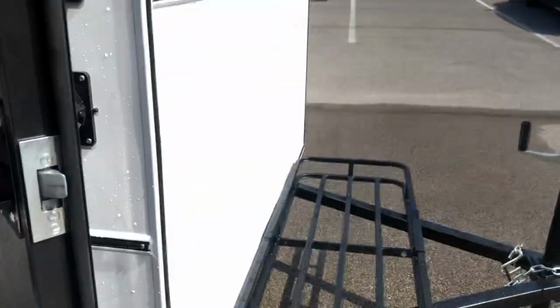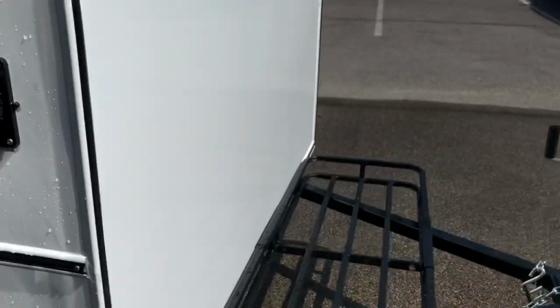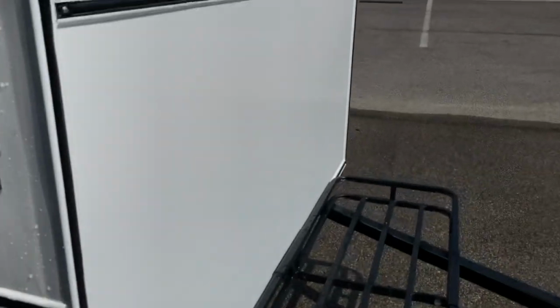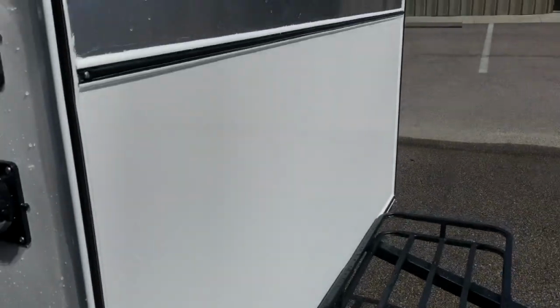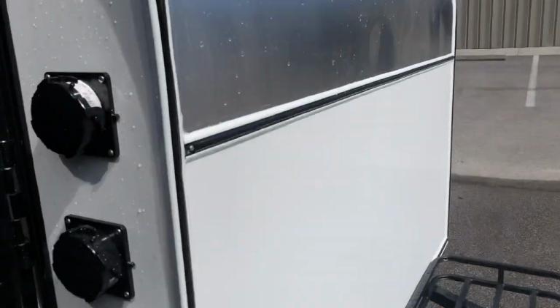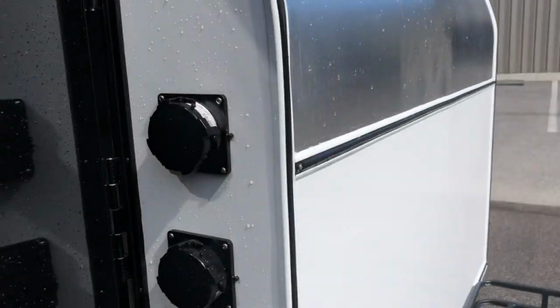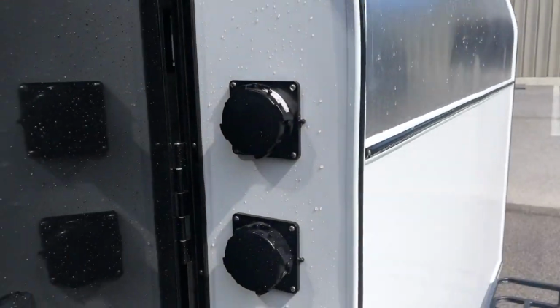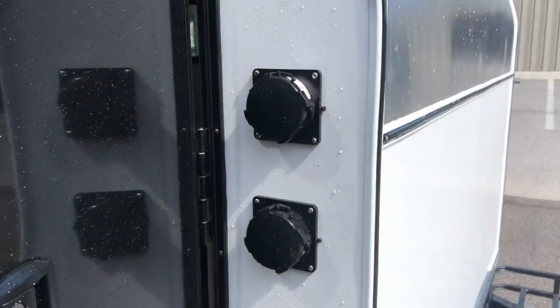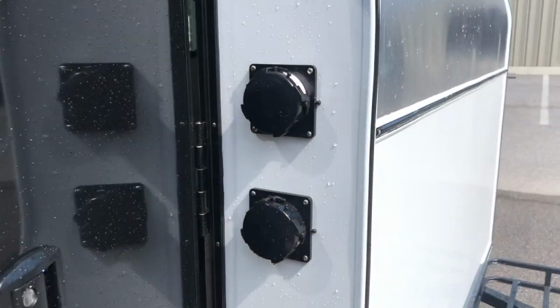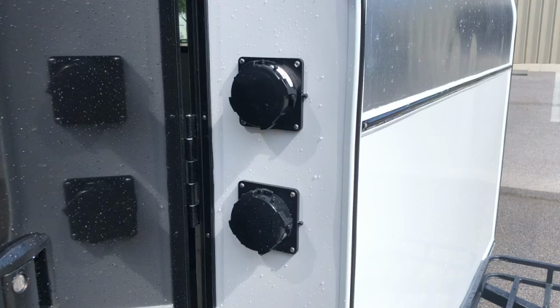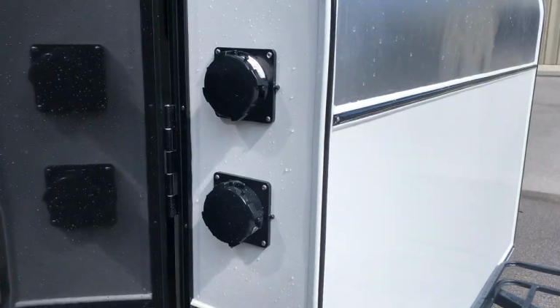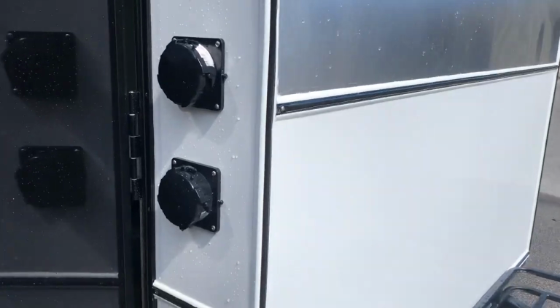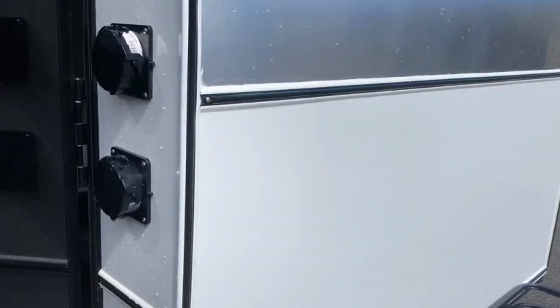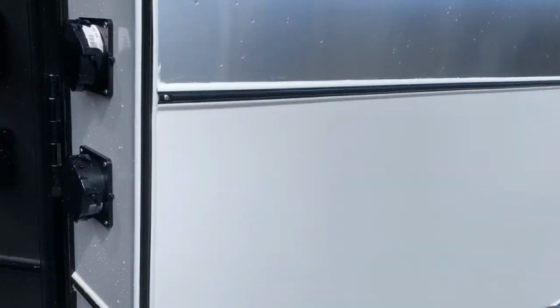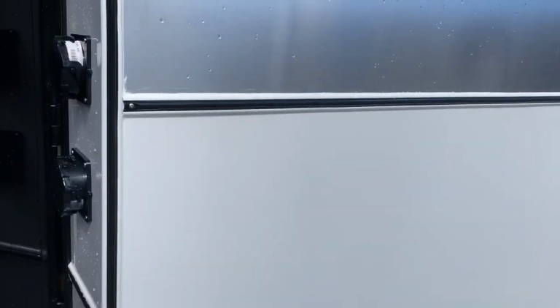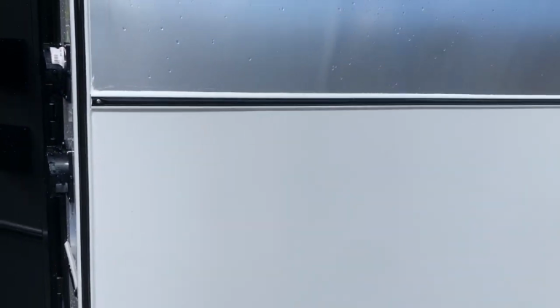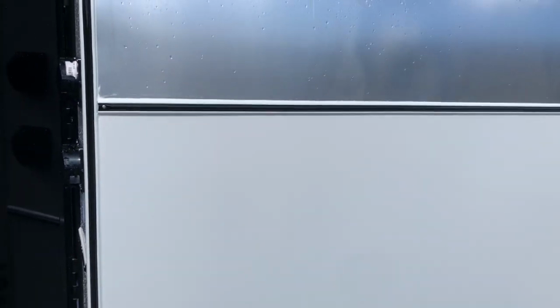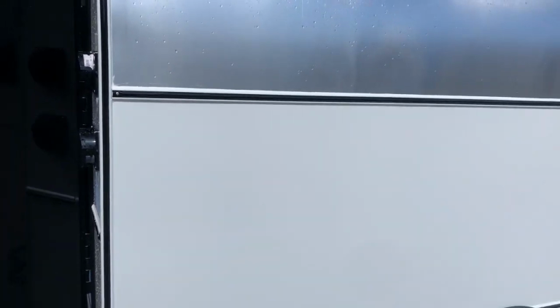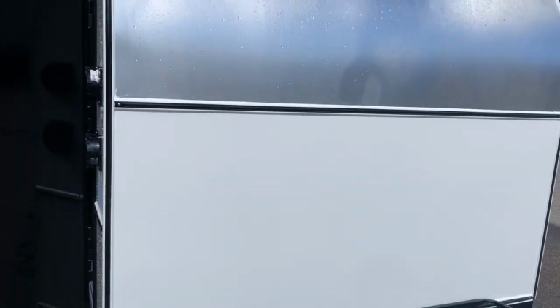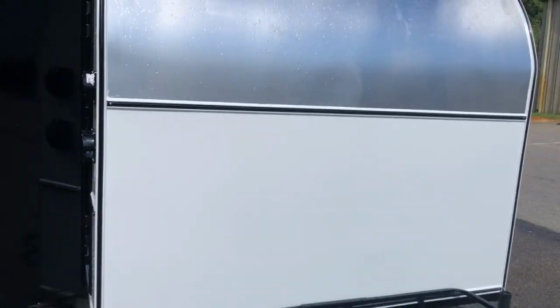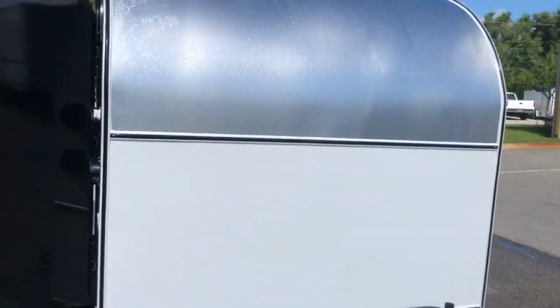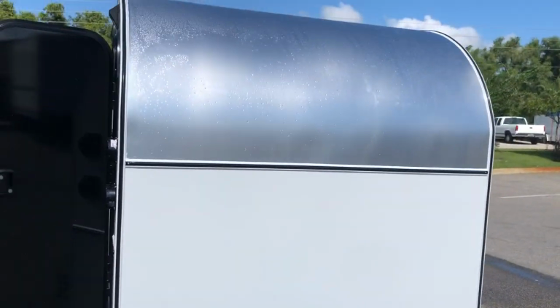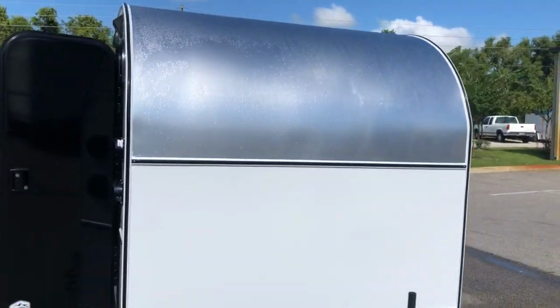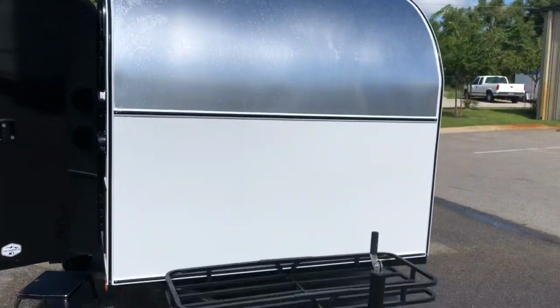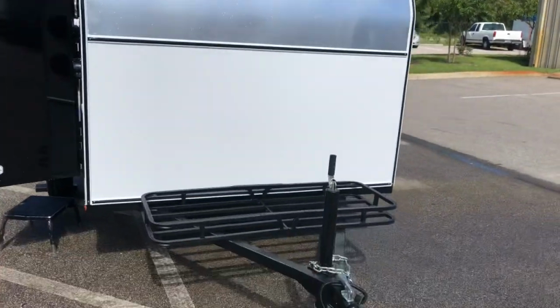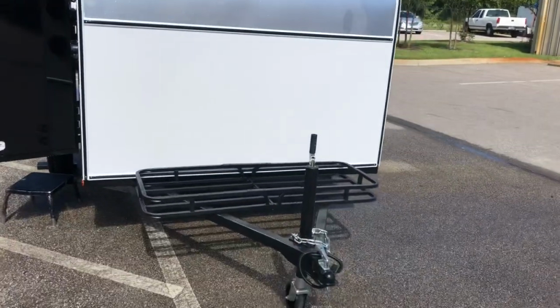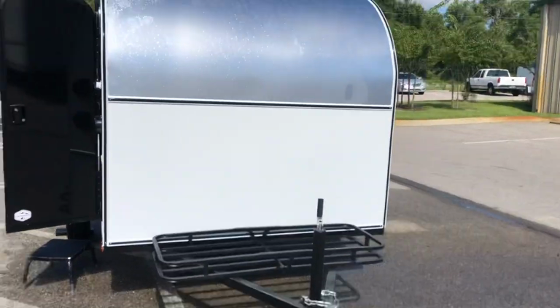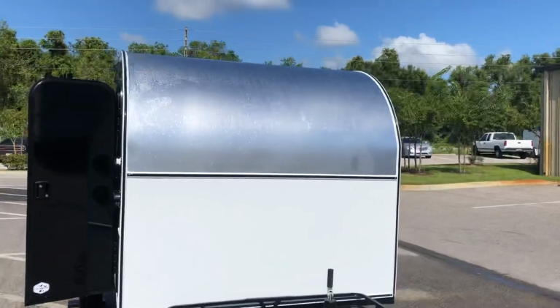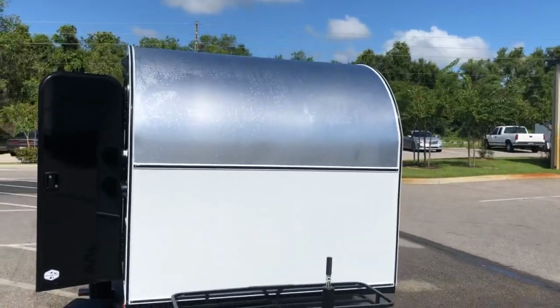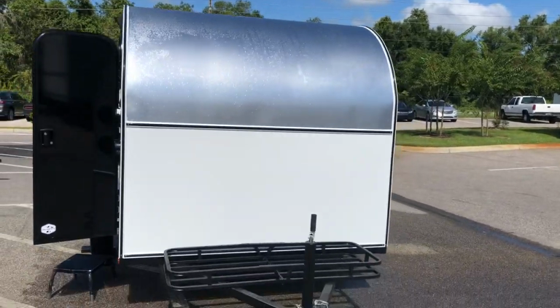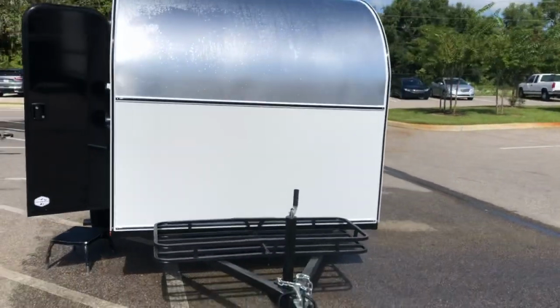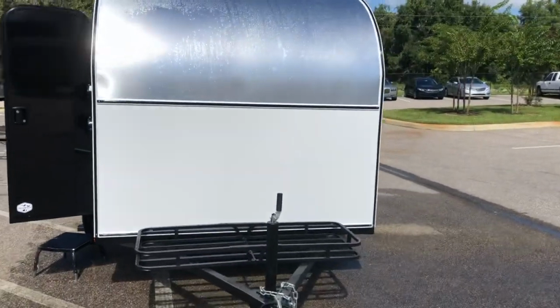In the front, you got your Climate Right AC vents that it hooks up to. This is 6 foot wide, 8 feet long, 12 feet total length.